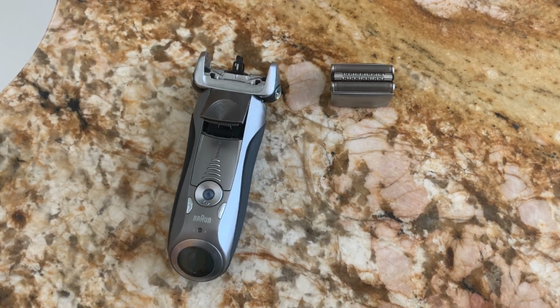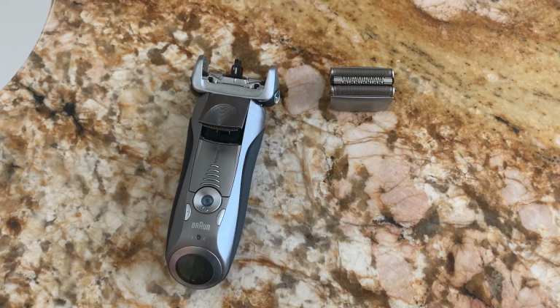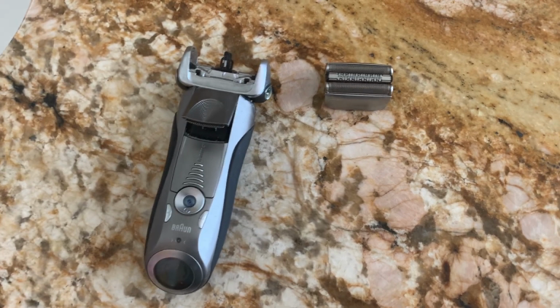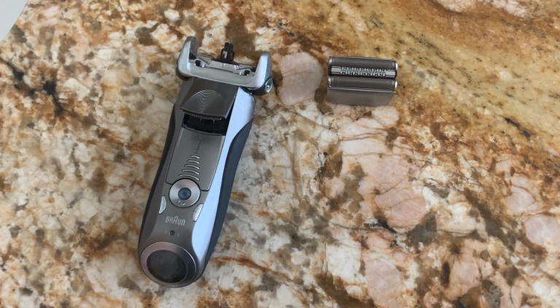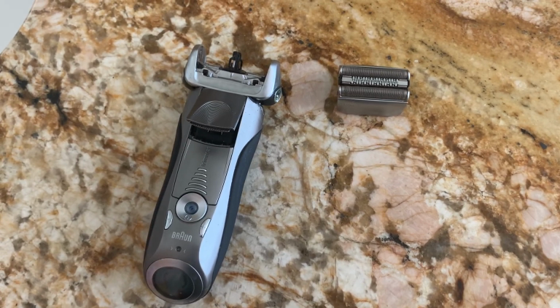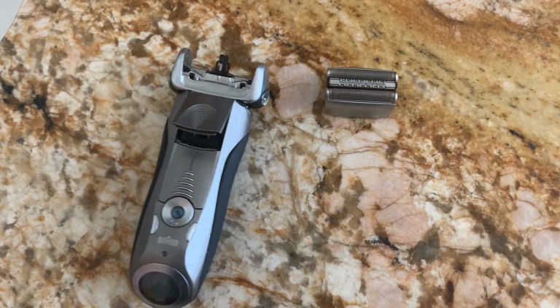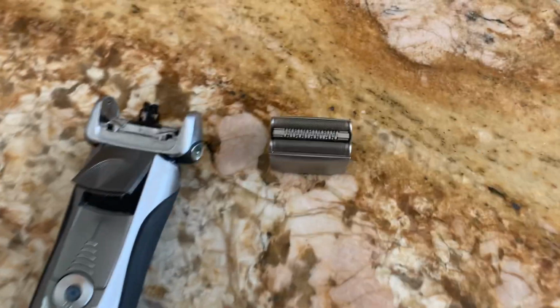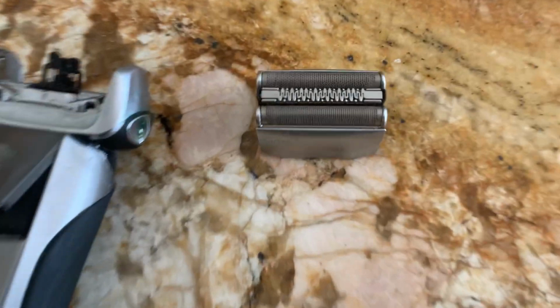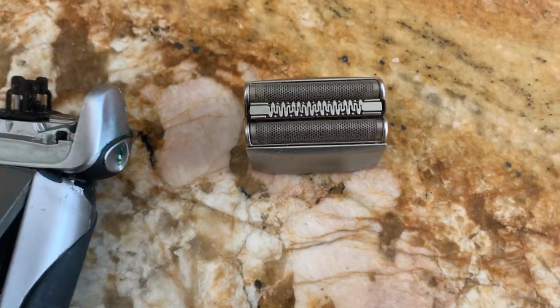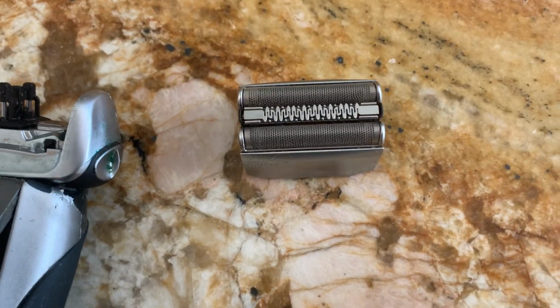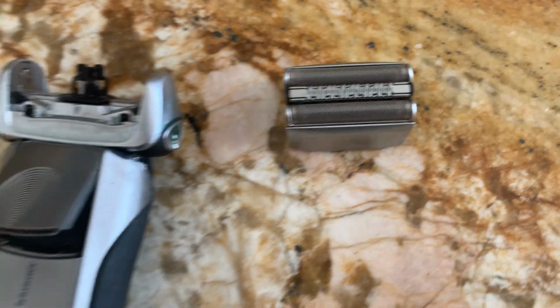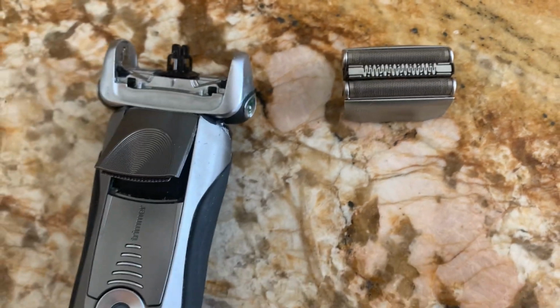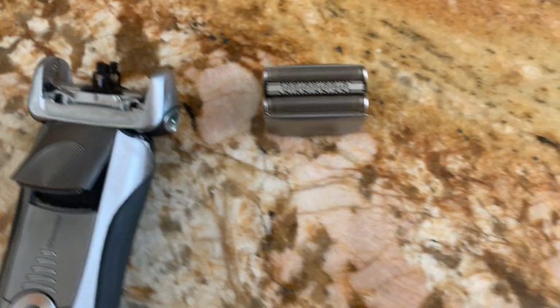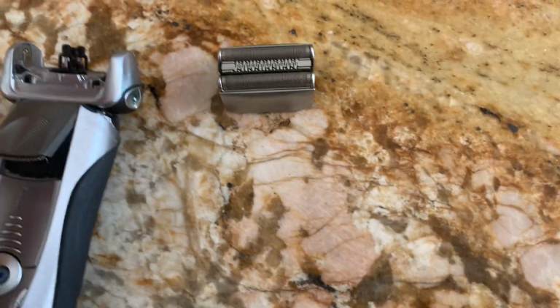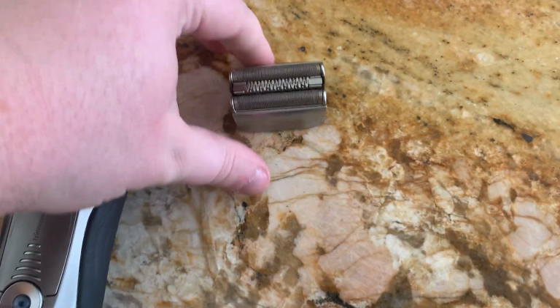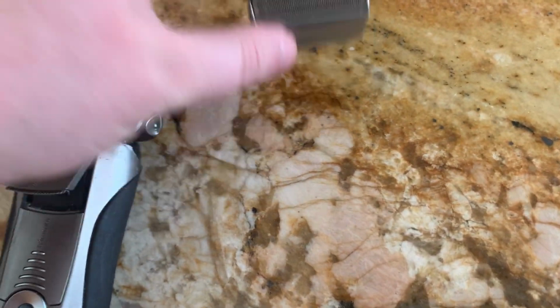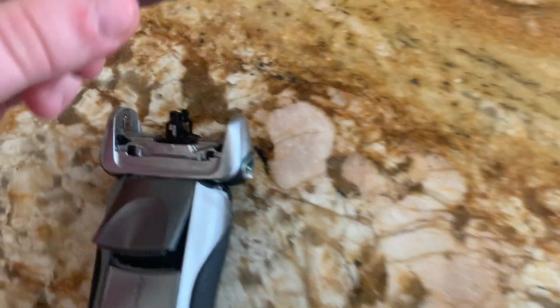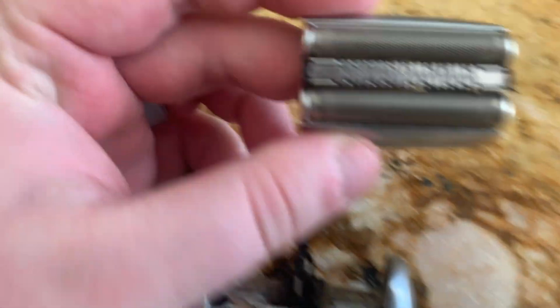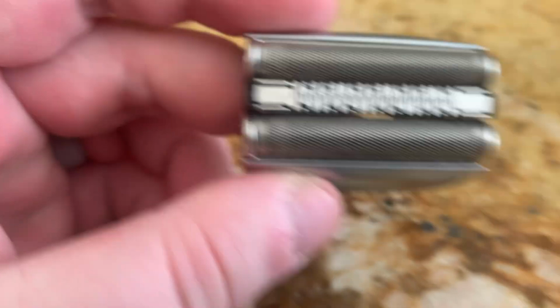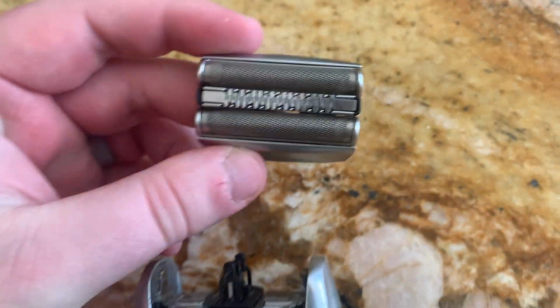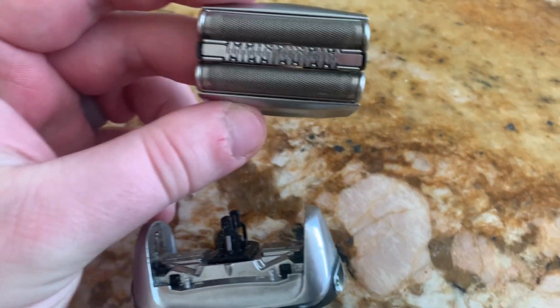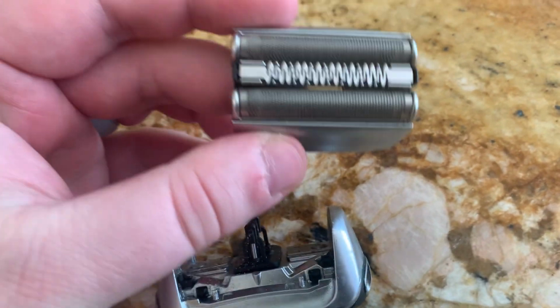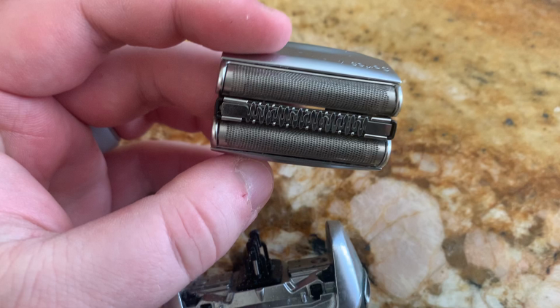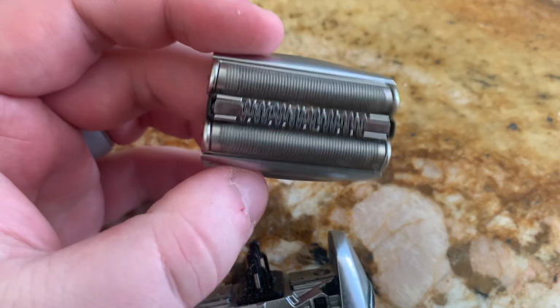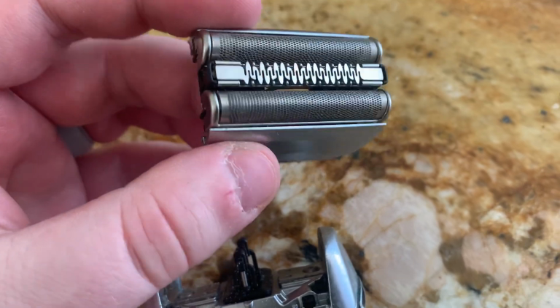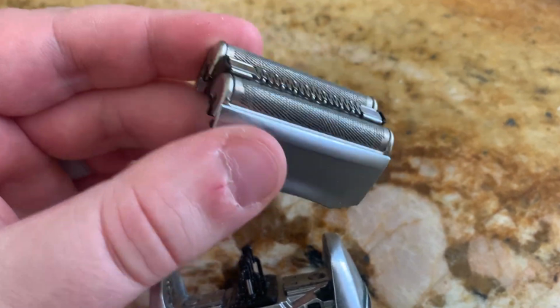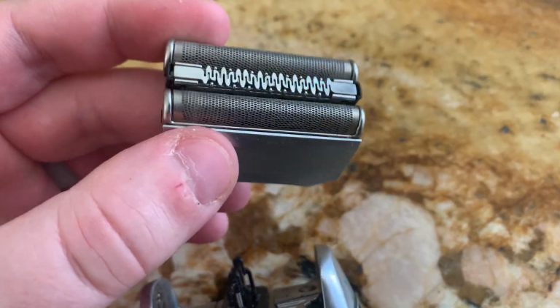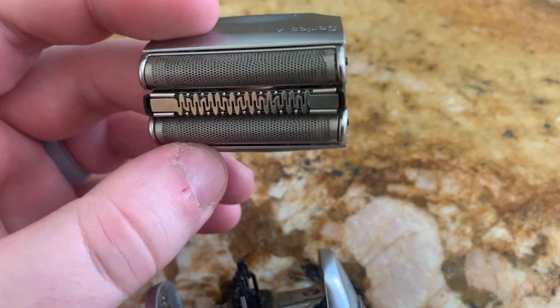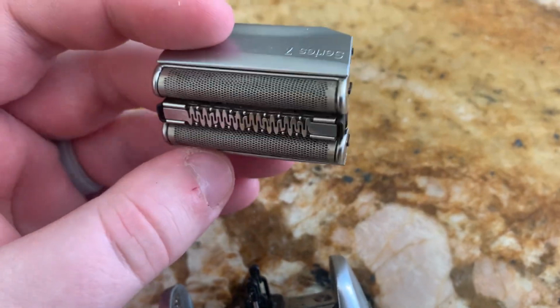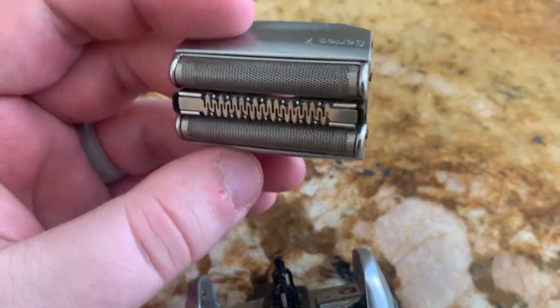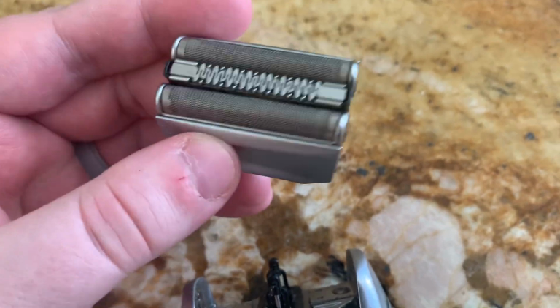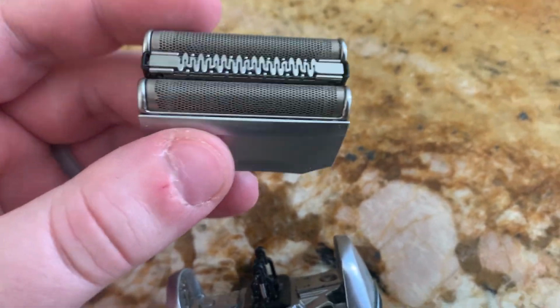Today I'm going to be reviewing these Braun replacement heads for your electric shaver. First off, I just want to show a comparison. These are the exact same and very high quality shavers.